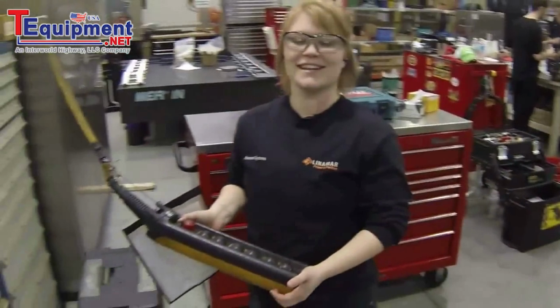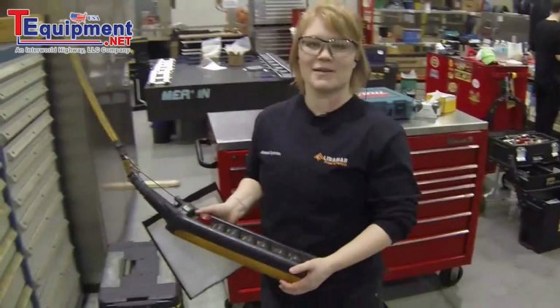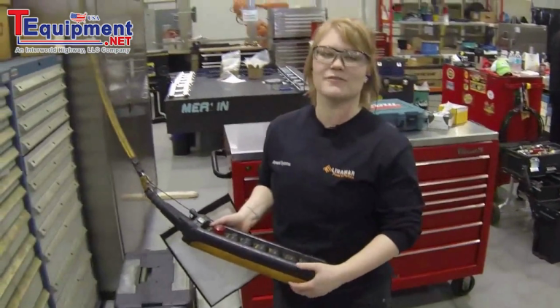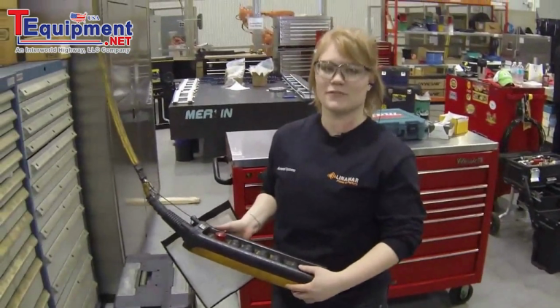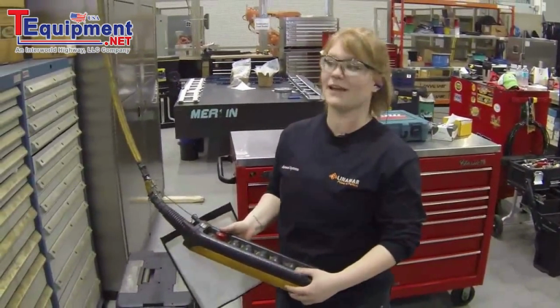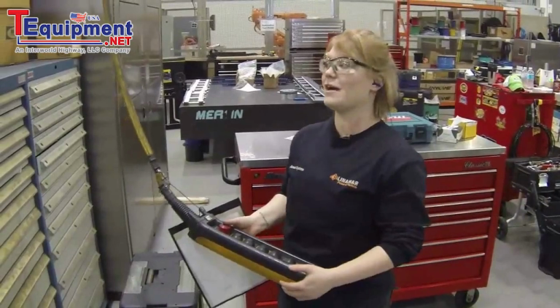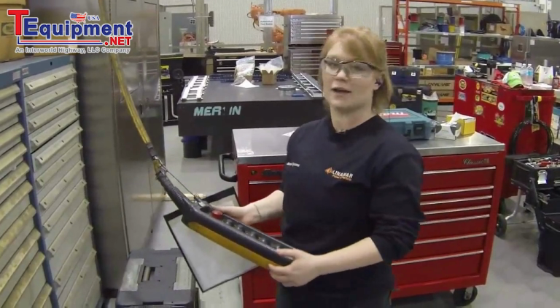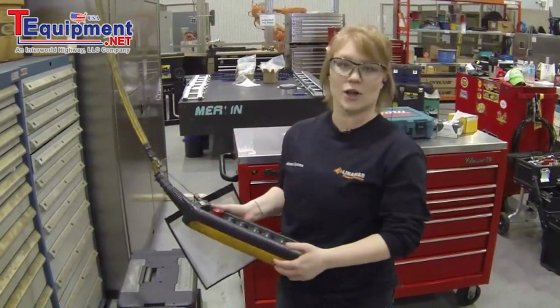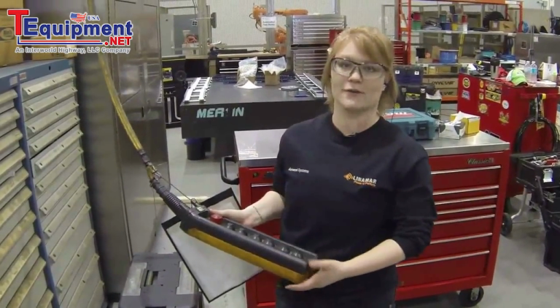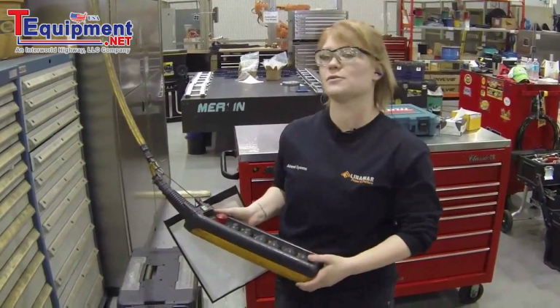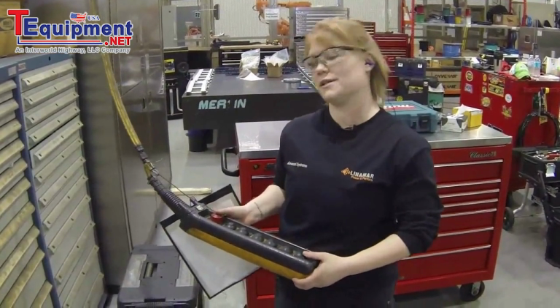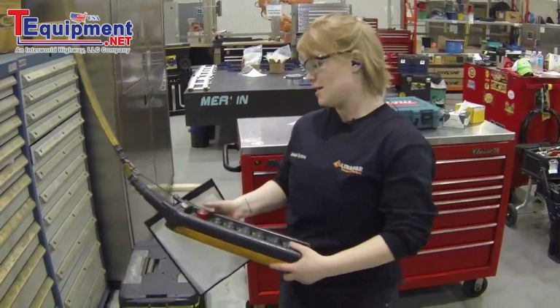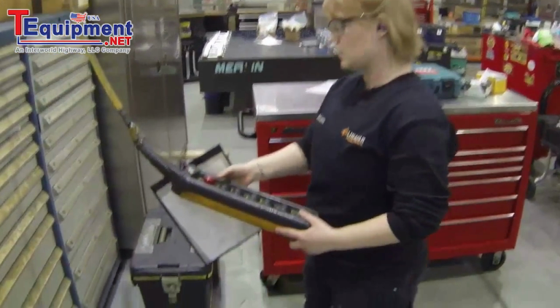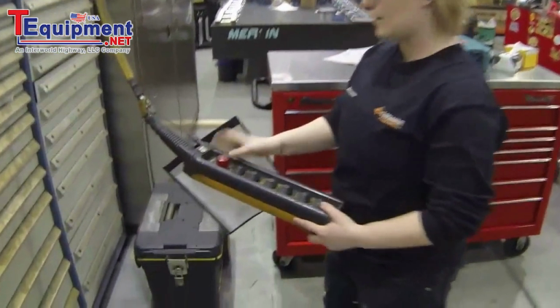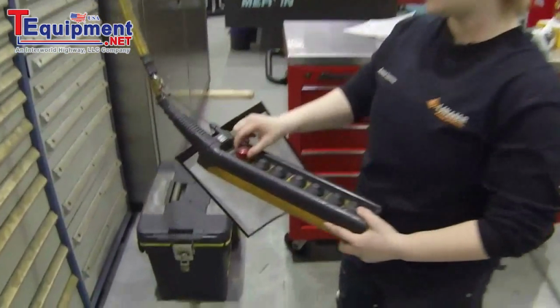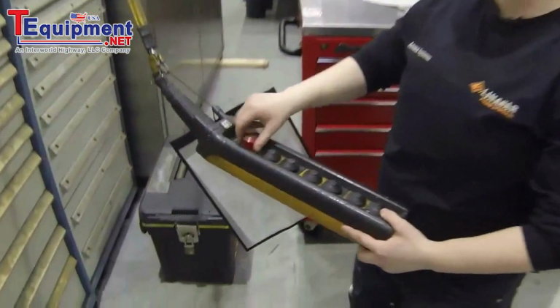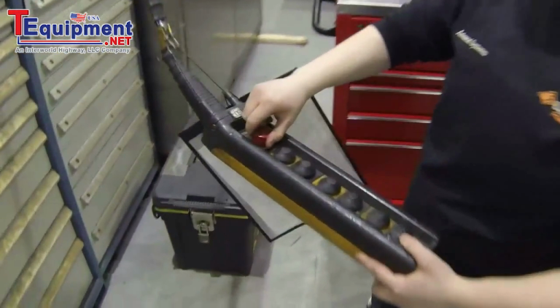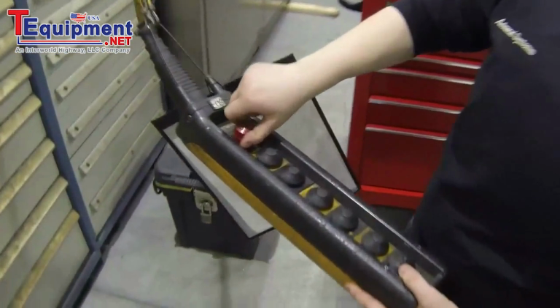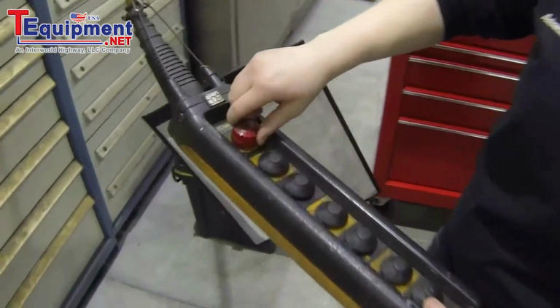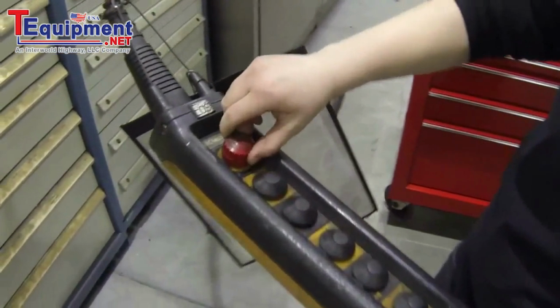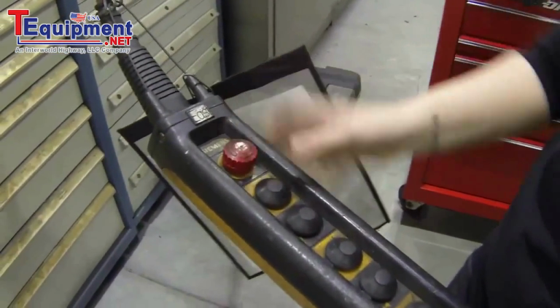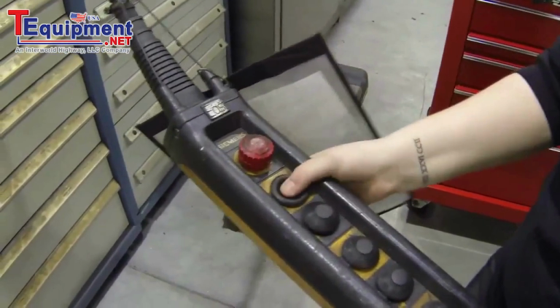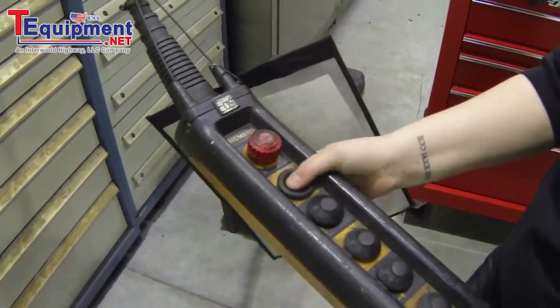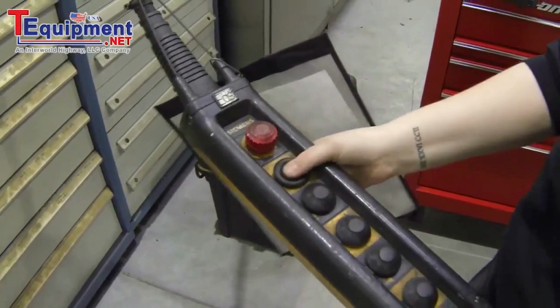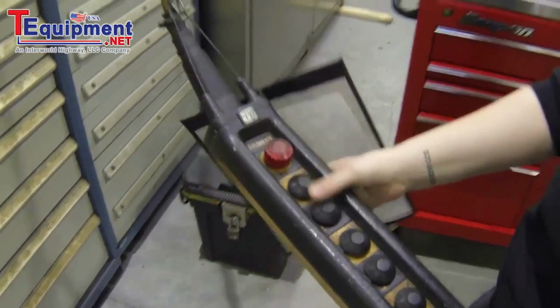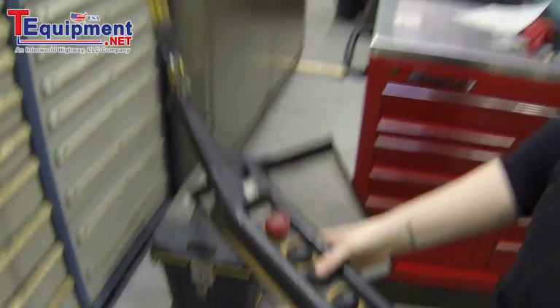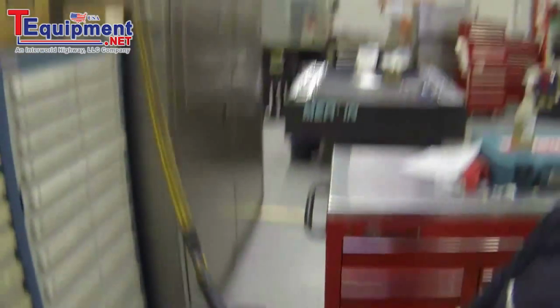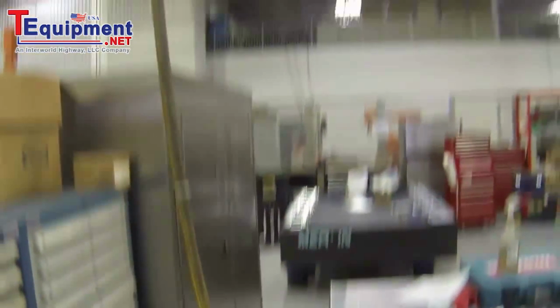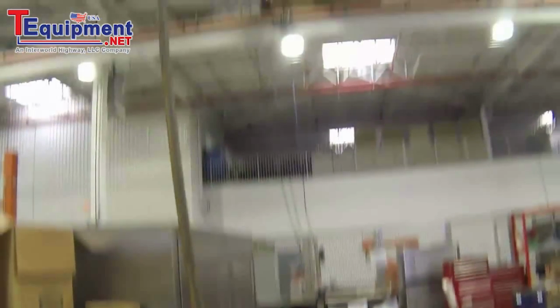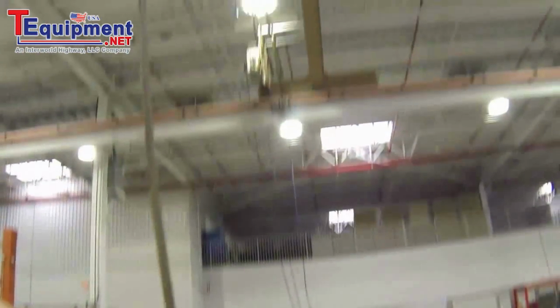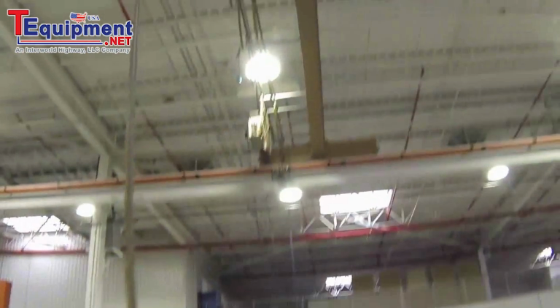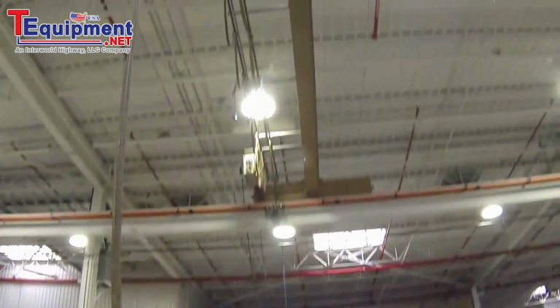I'm now verifying that my lockout has worked, so I'm going to pull the e-stop out and test the buttons. As you can see, the crane is not moving.